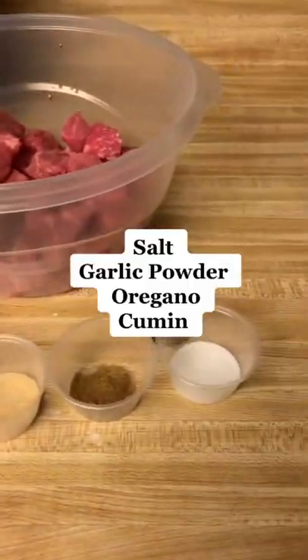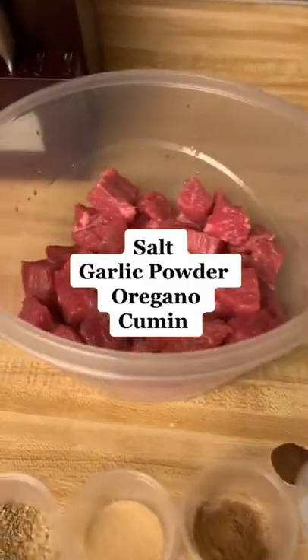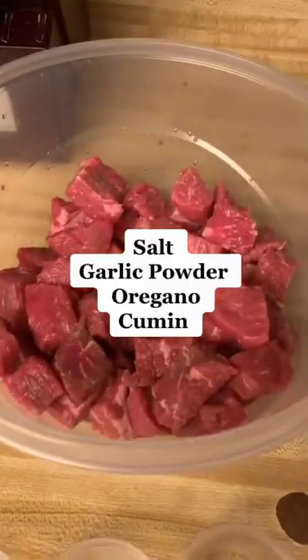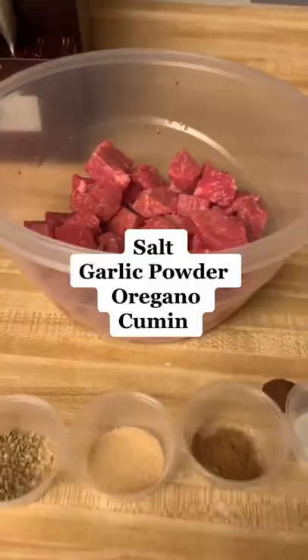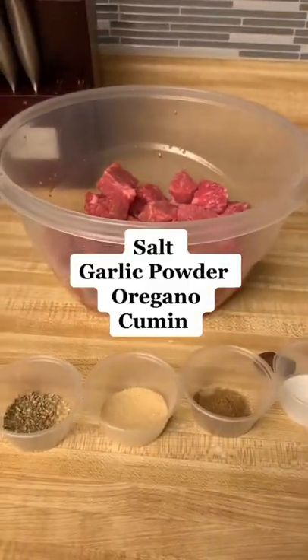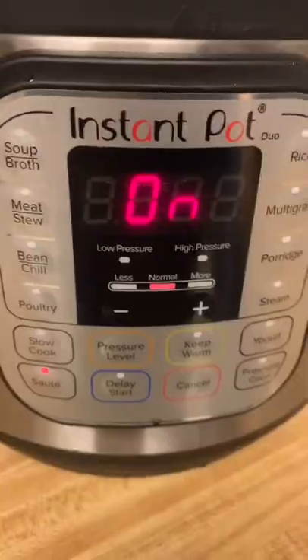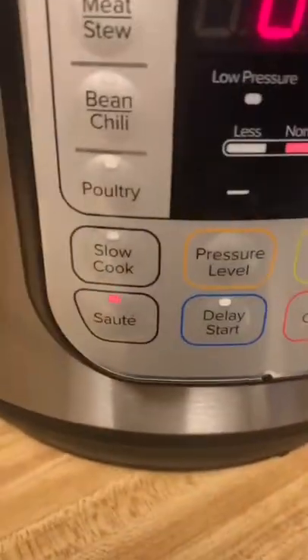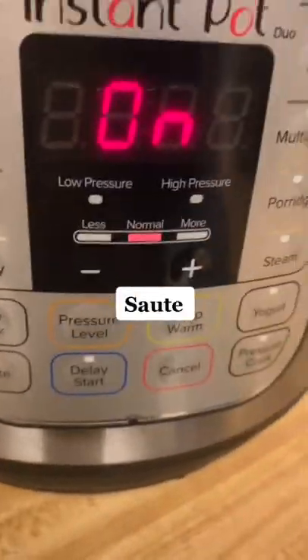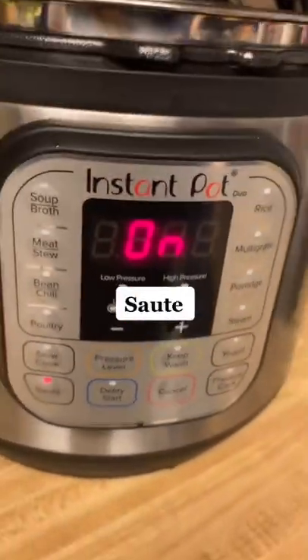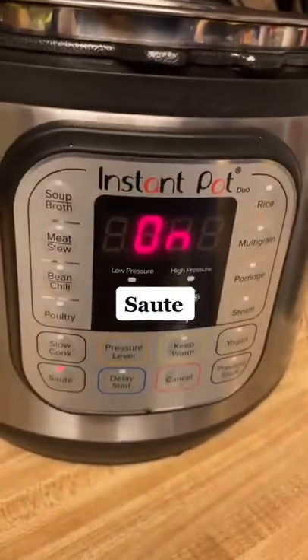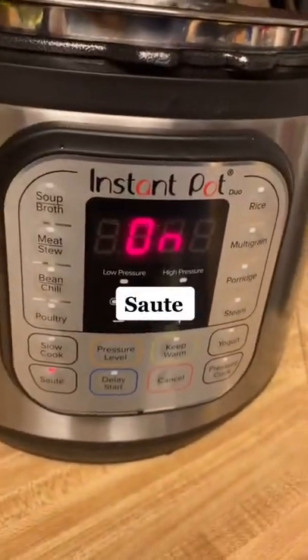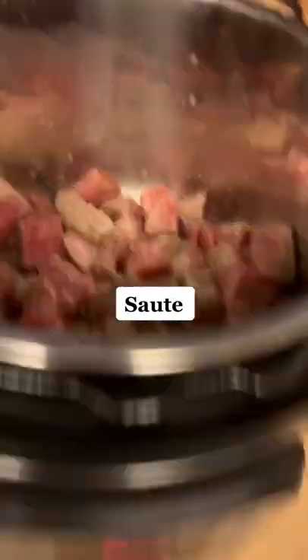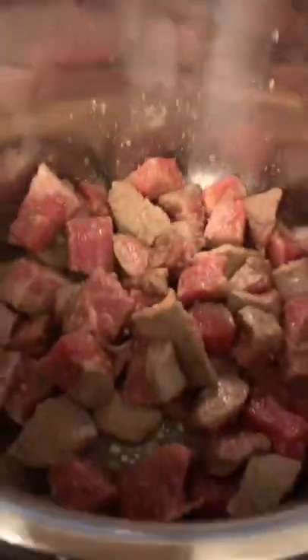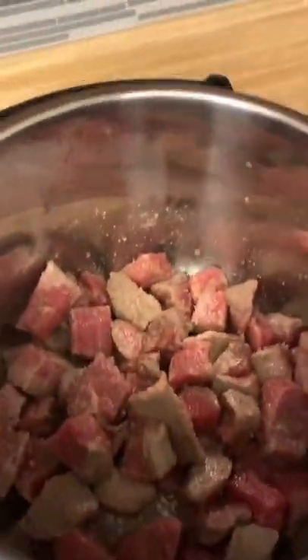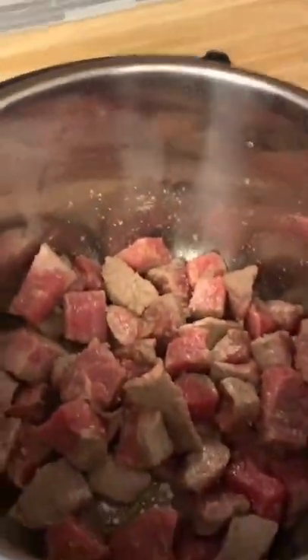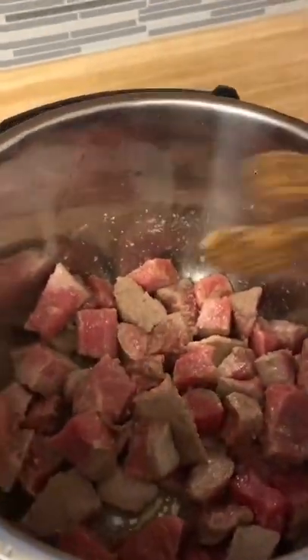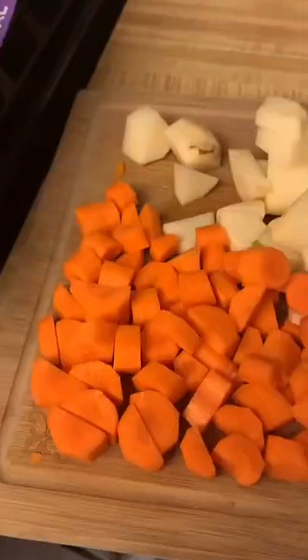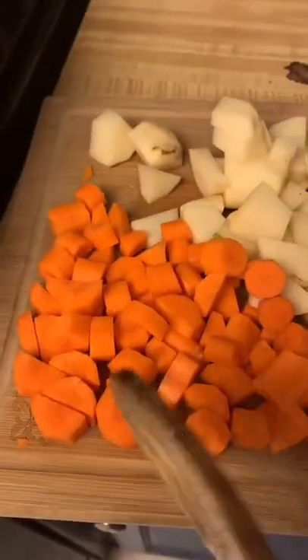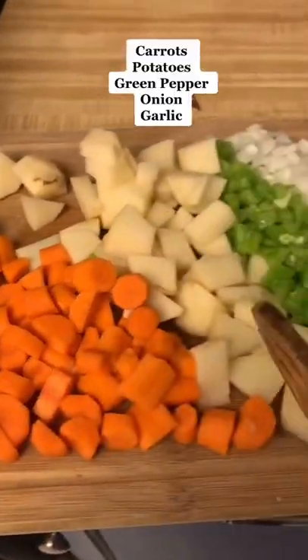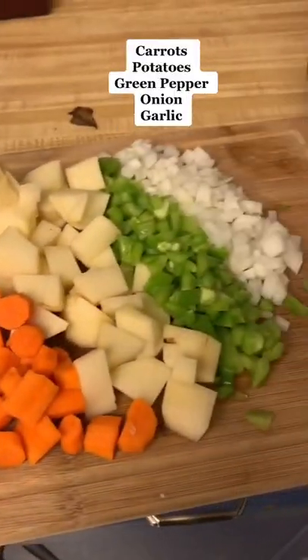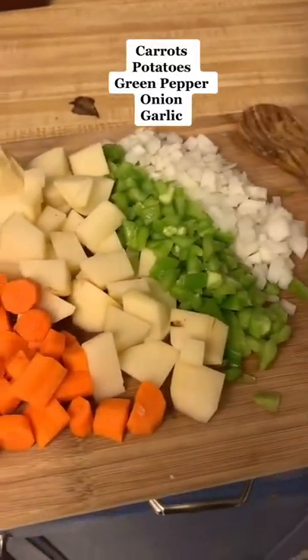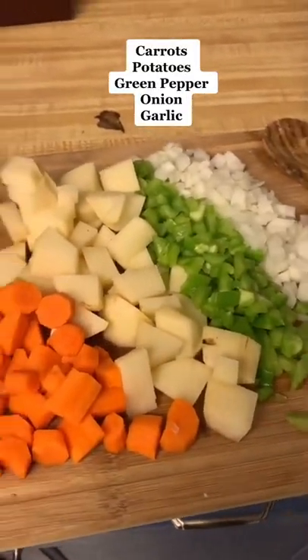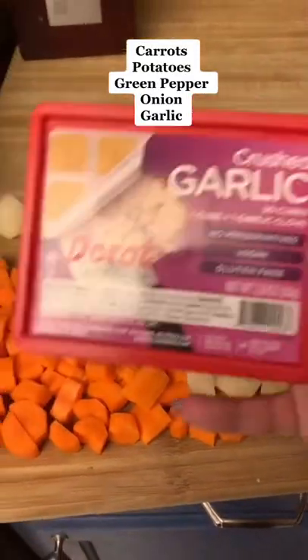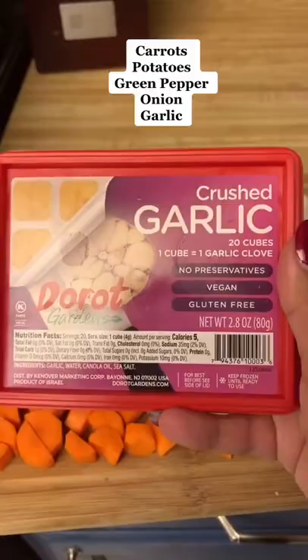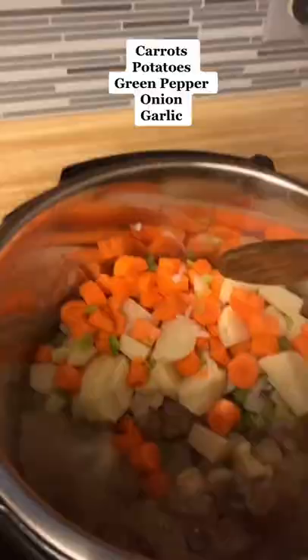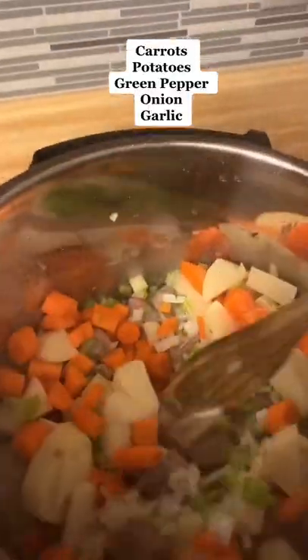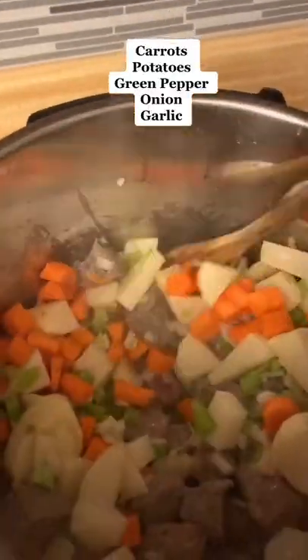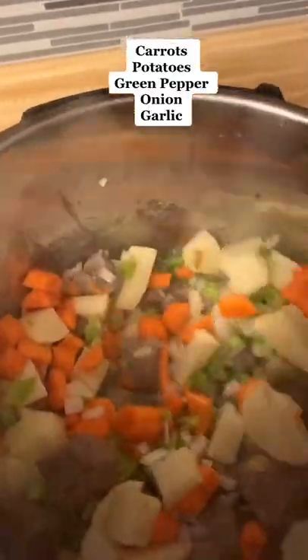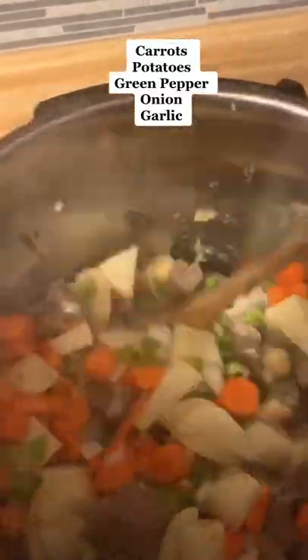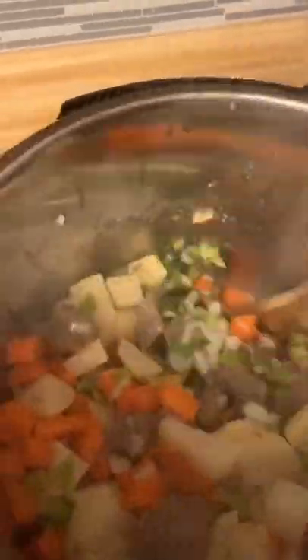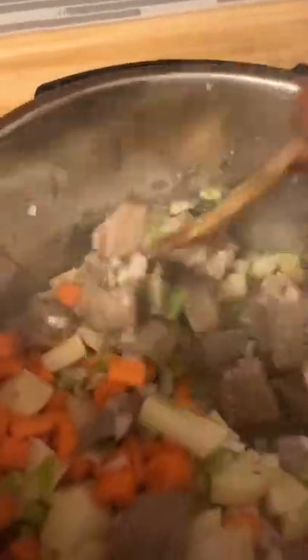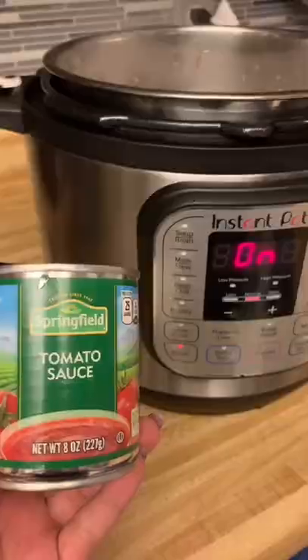Just add some olive oil. I seasoned my beef with salt, garlic powder, oregano, and cumin. Then put your Instapot on sauté mode and brown the beef — this only takes minutes. Then I chopped up some carrots, potato, green pepper, onion, and garlic and threw that in there.